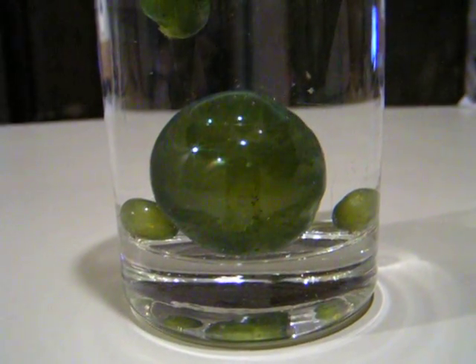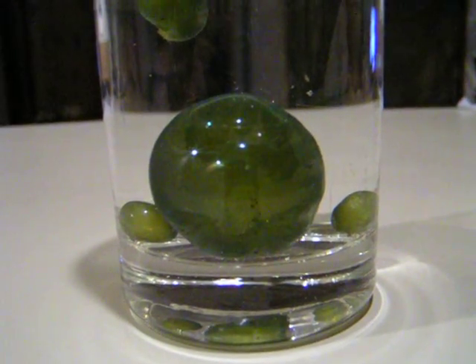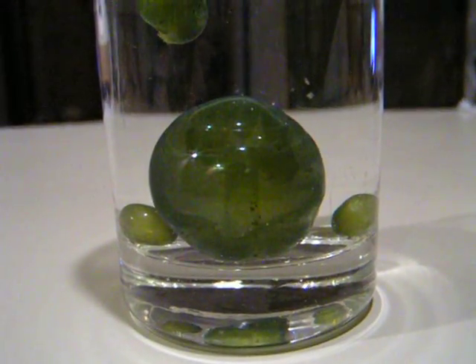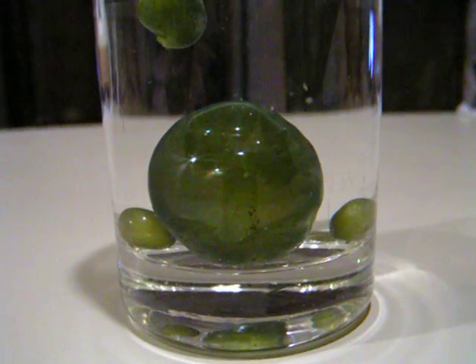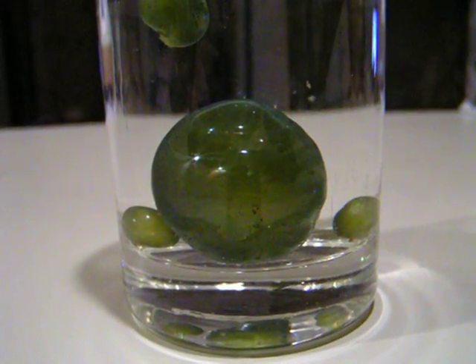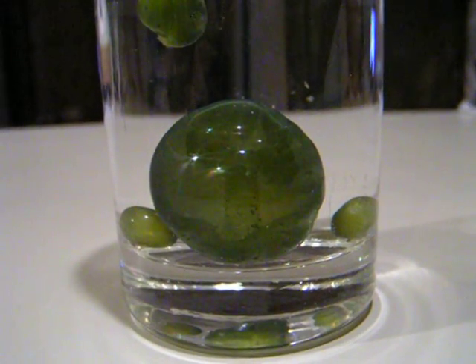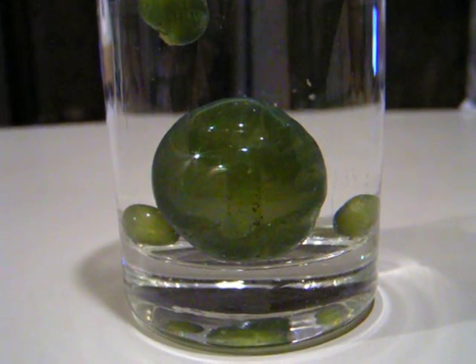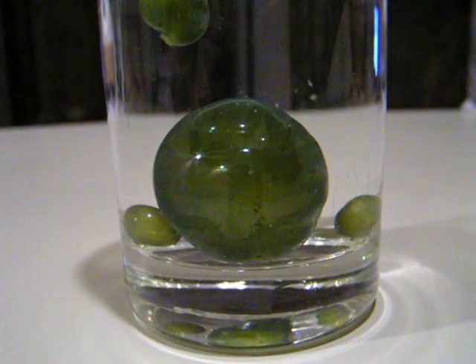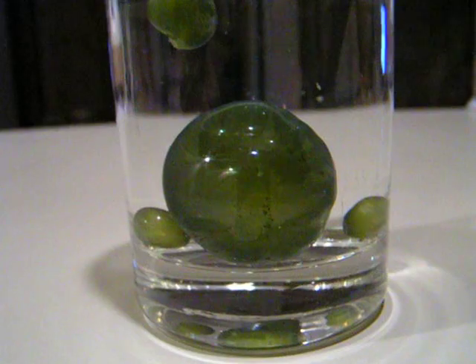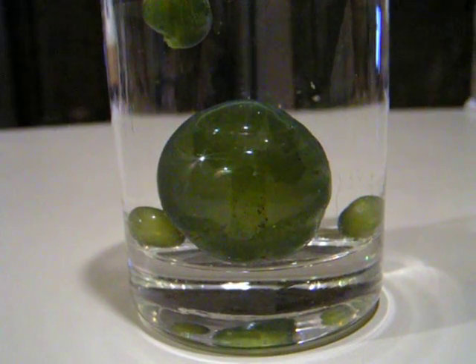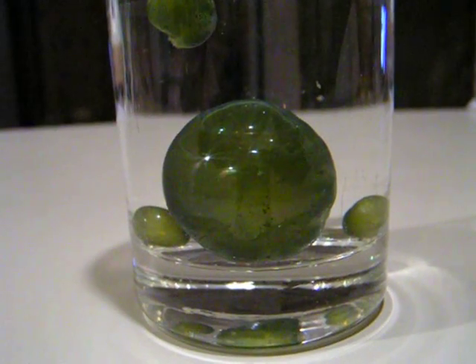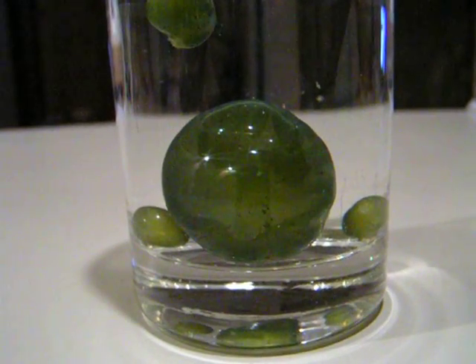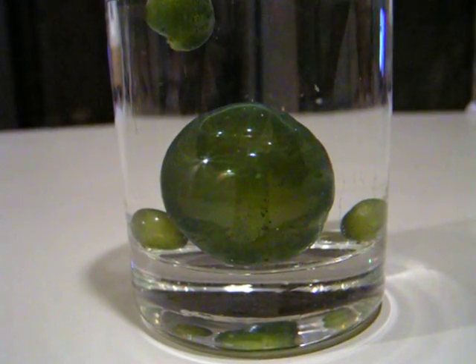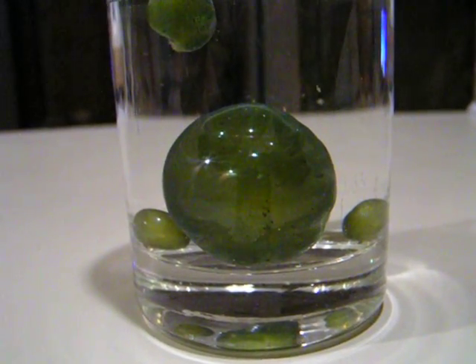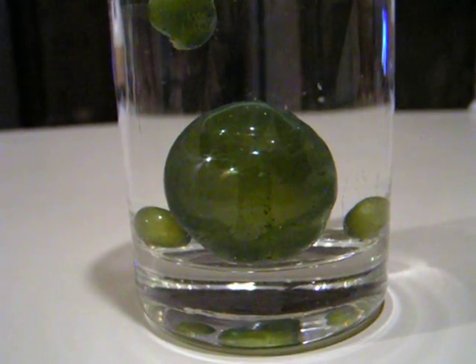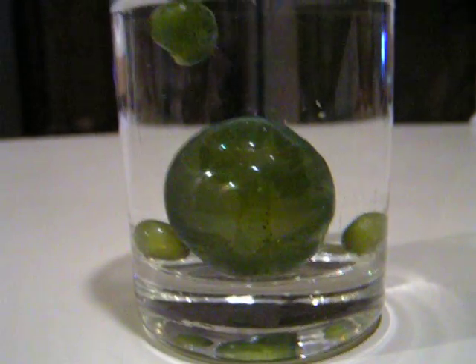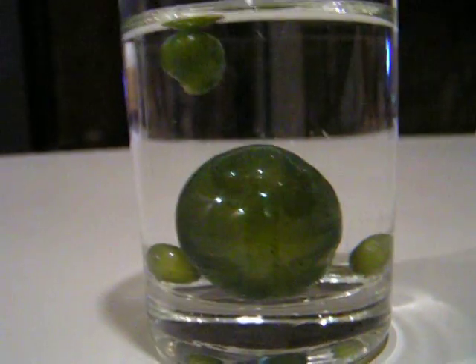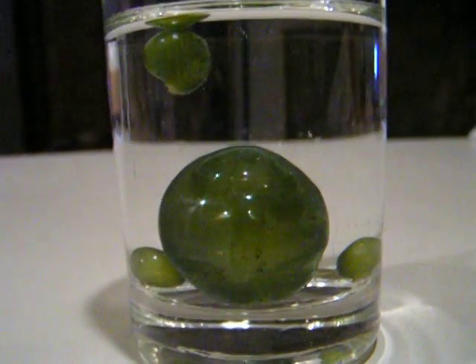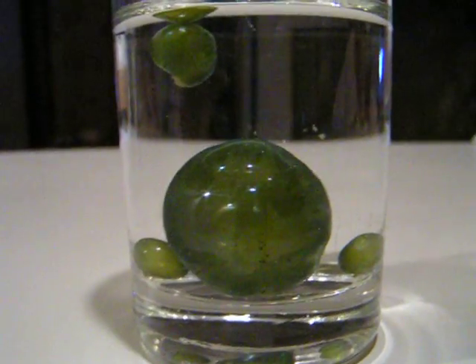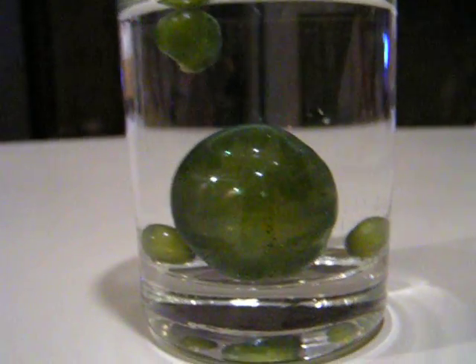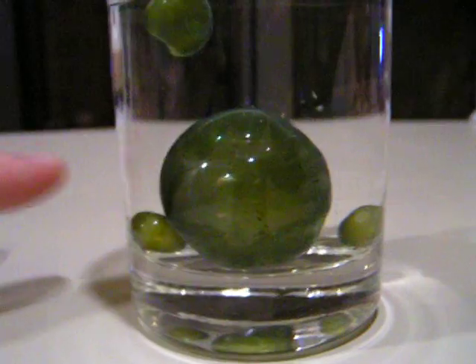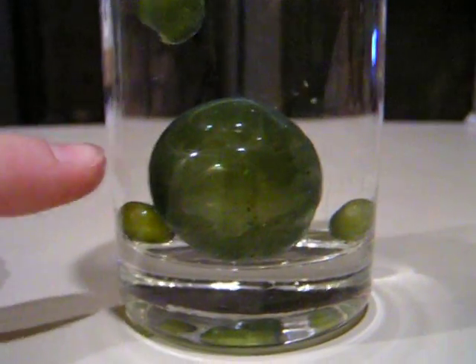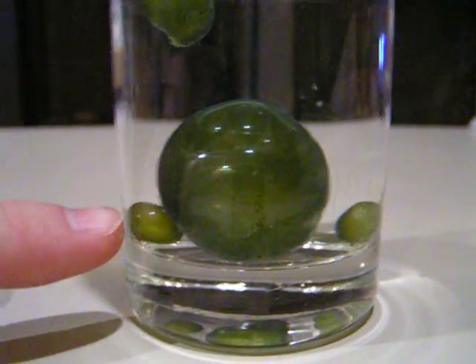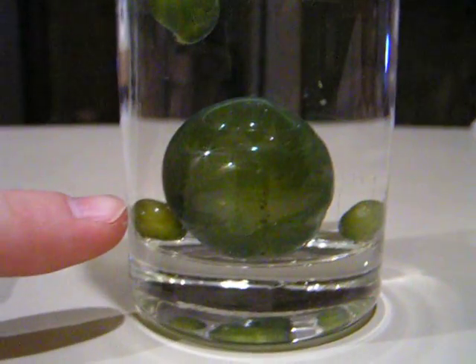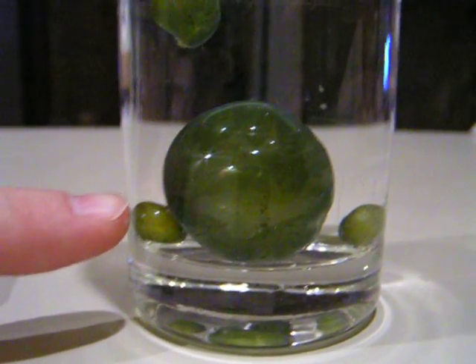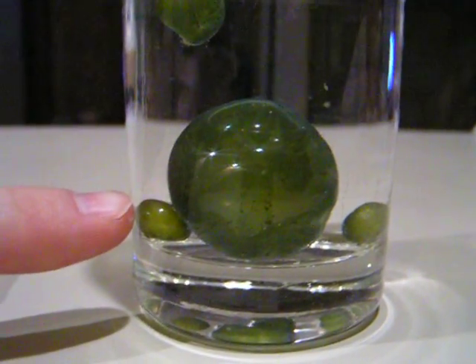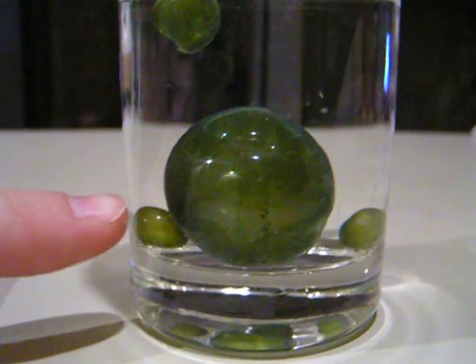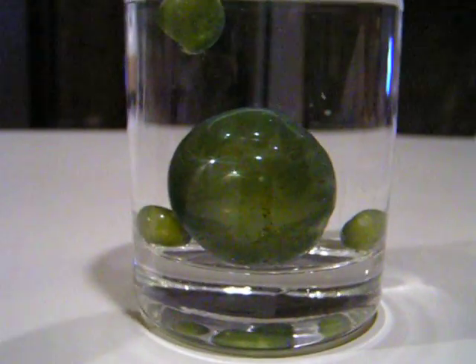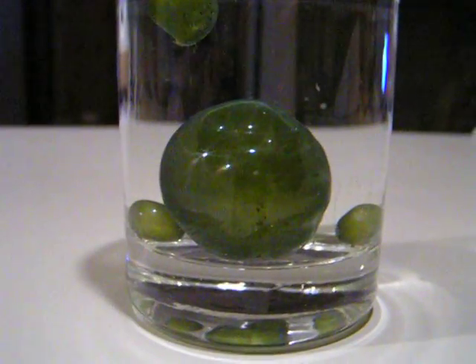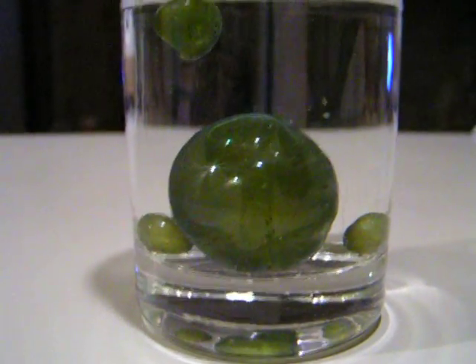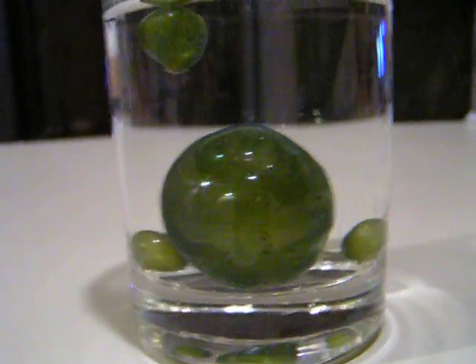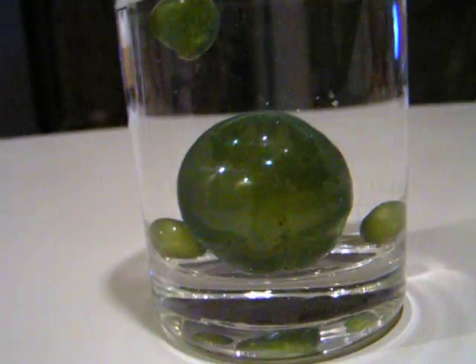What we have here is a large bubble algae. You can see the two smaller ones on the left and right side. To give you a size reference, here's my finger, so that gives you an idea of how big it is — about the size of a golf ball.